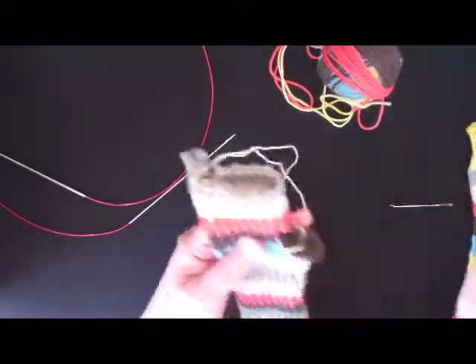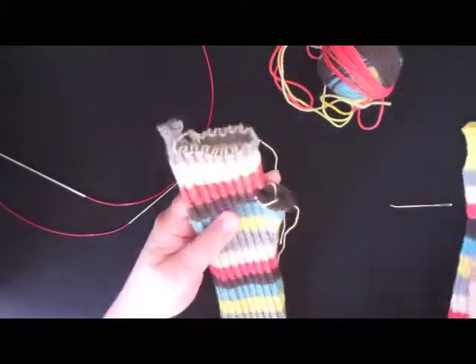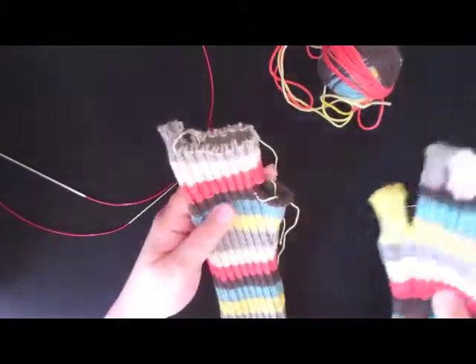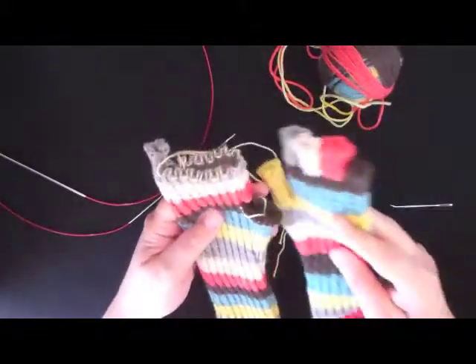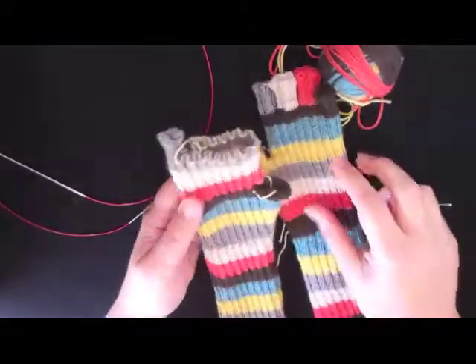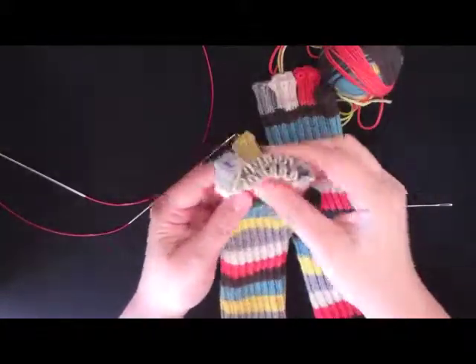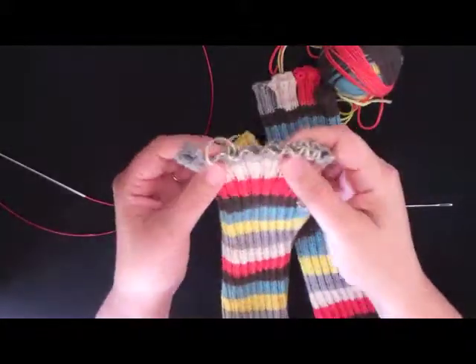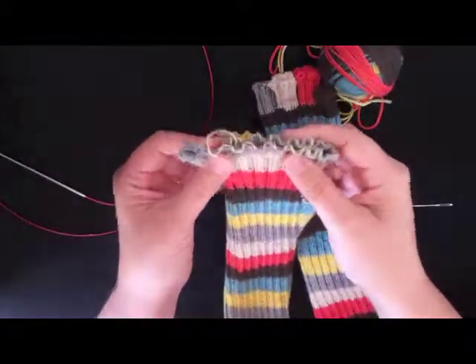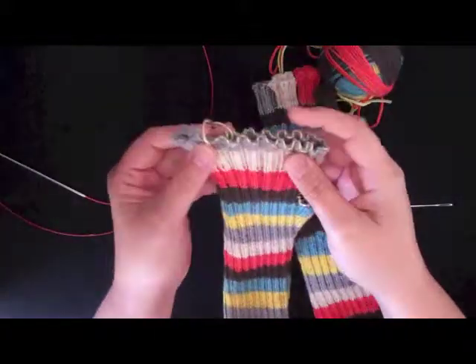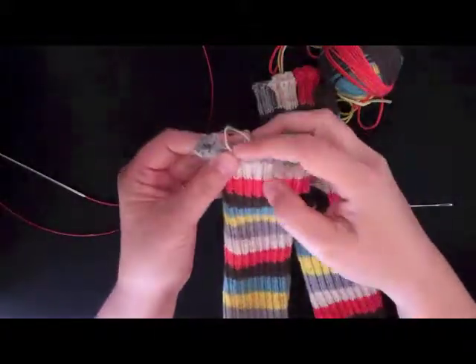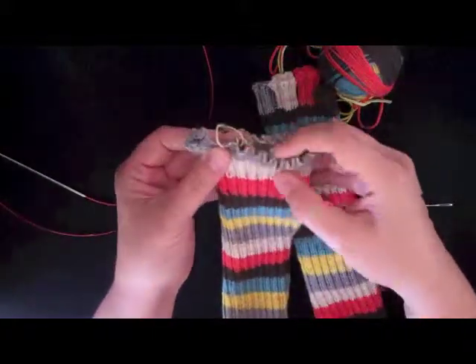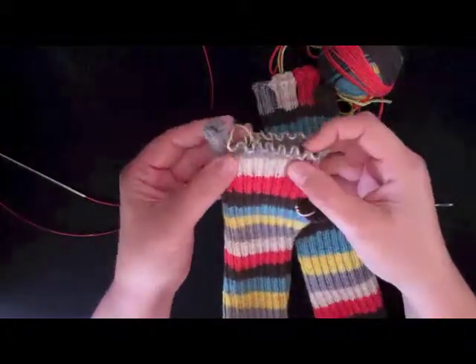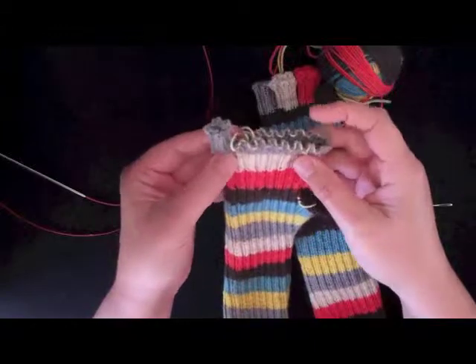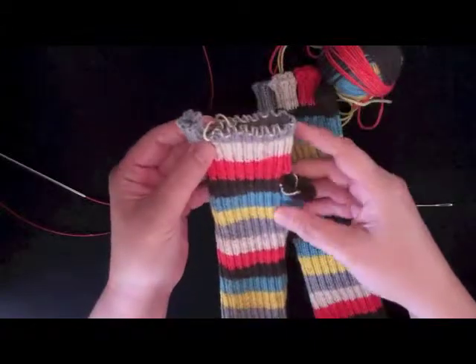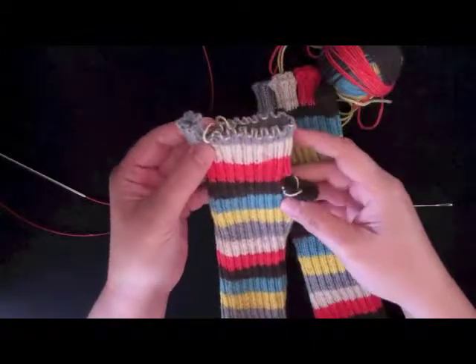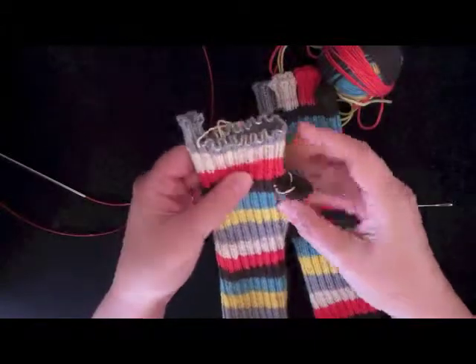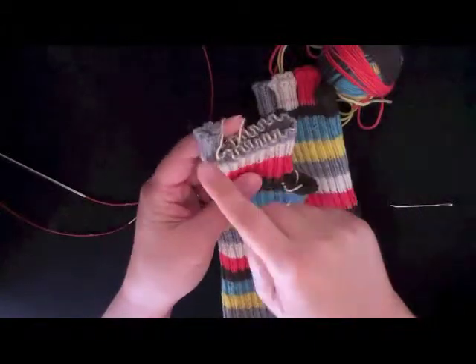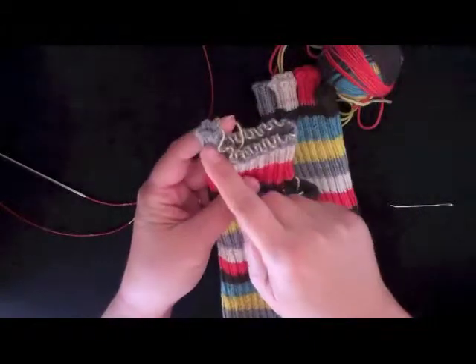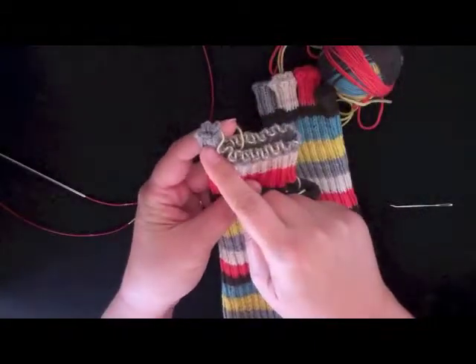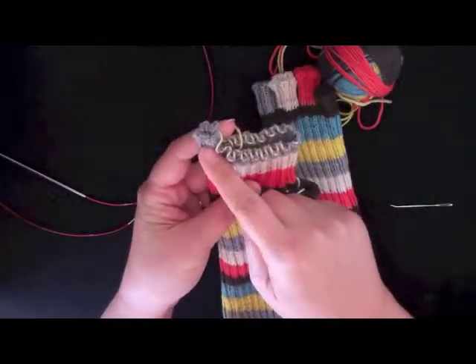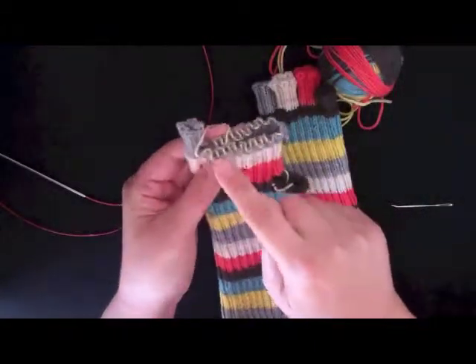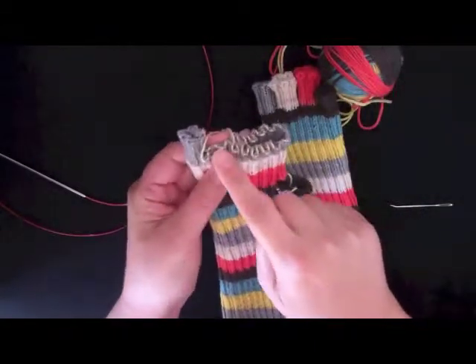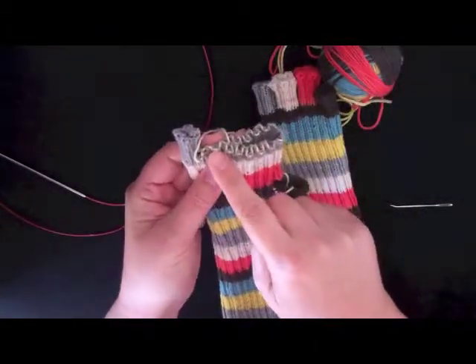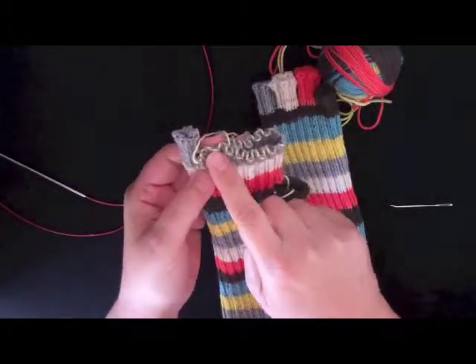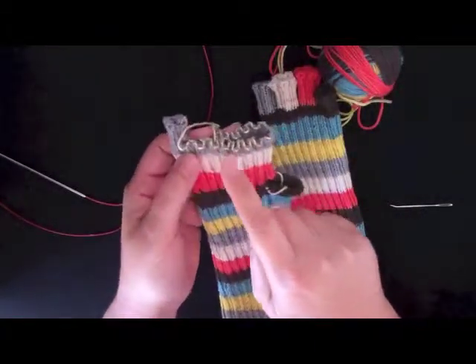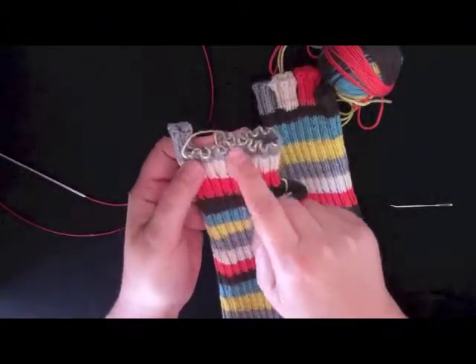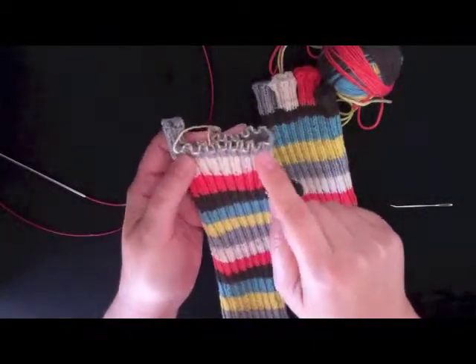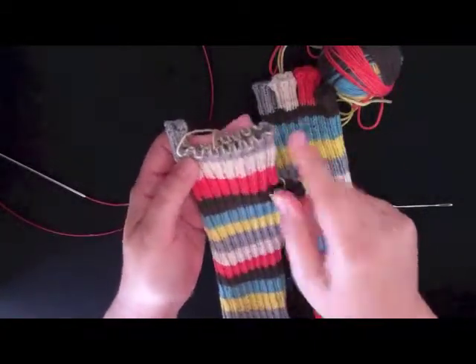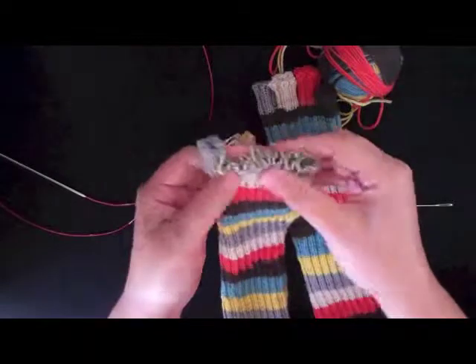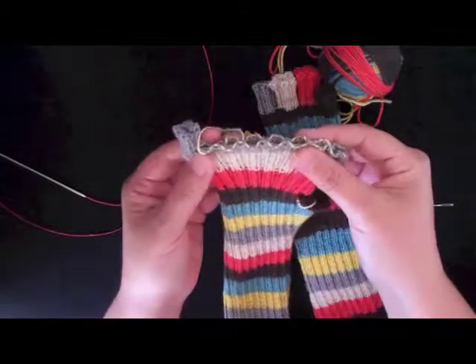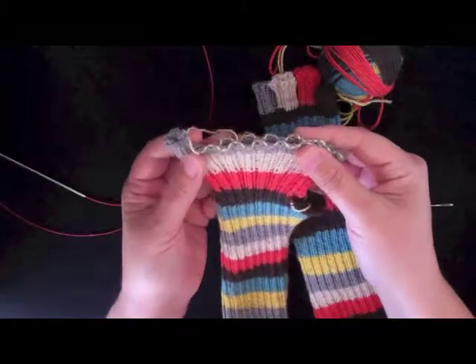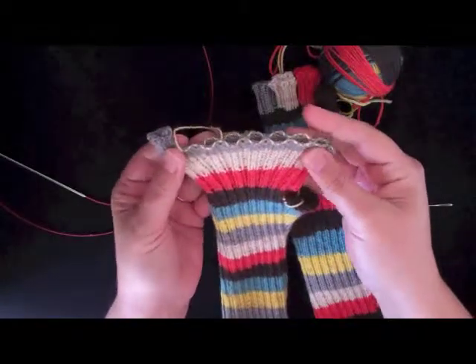Let's take a look at how to start the rest of the fingers on this mitt. We've already done the pinky, and now it's time to do the ring finger, the middle finger, and the pointer finger.